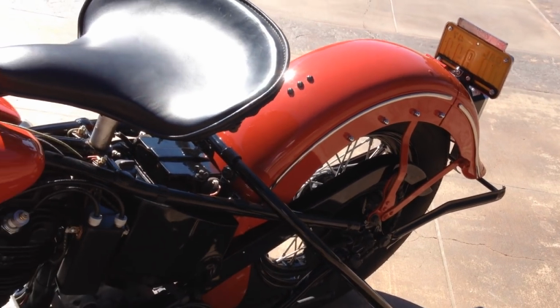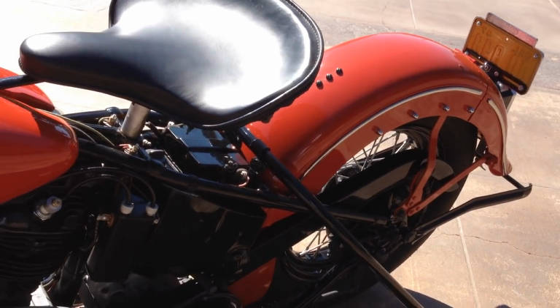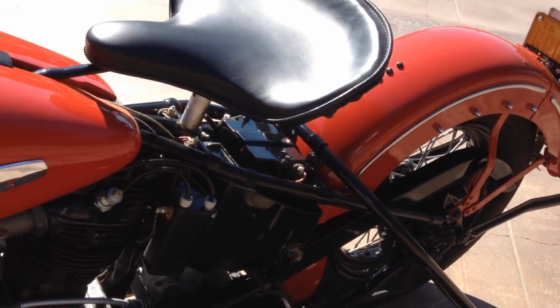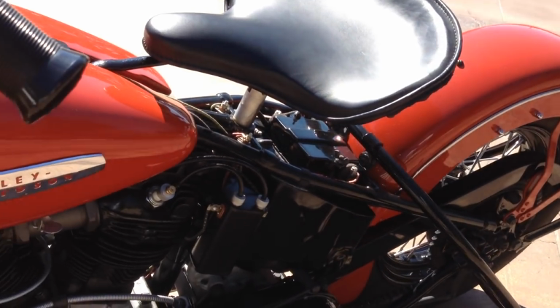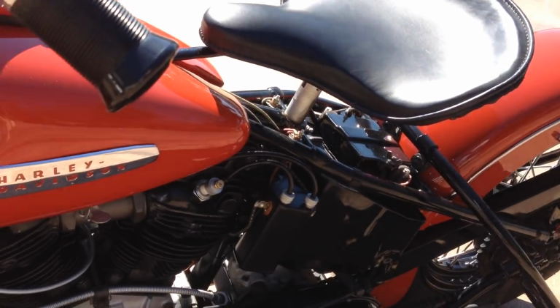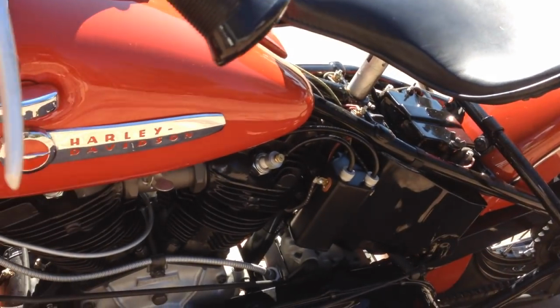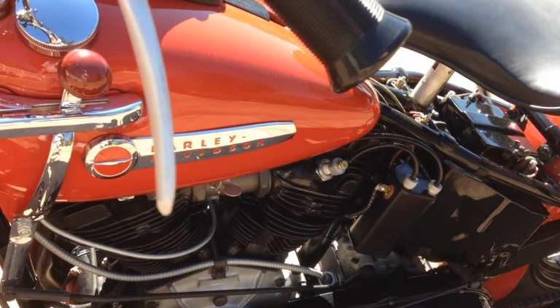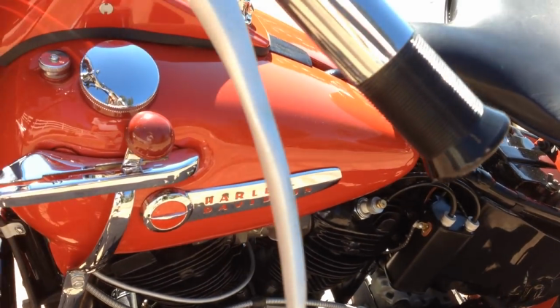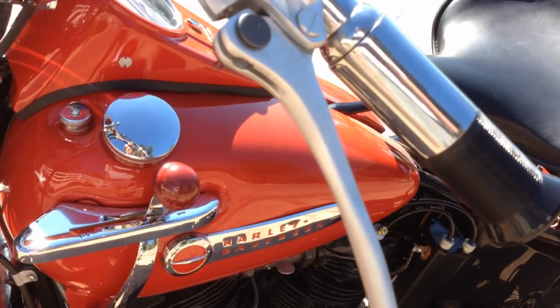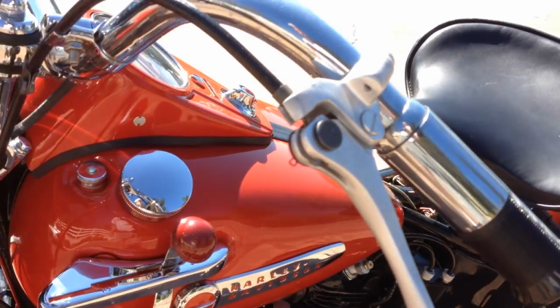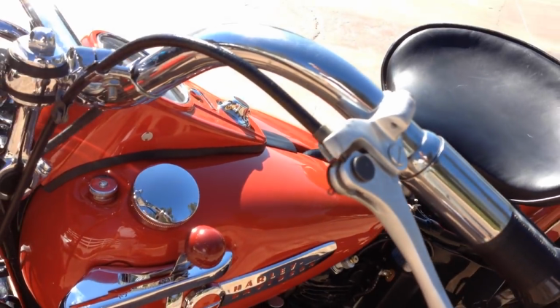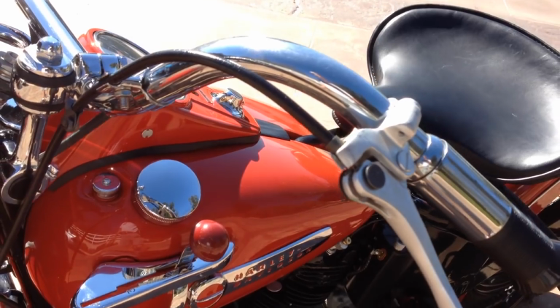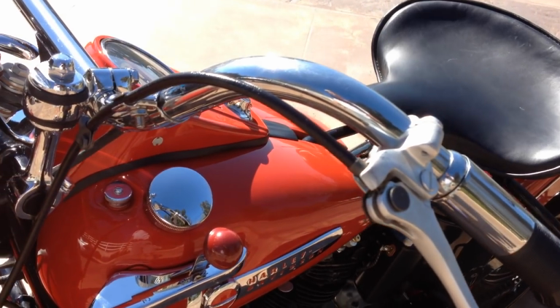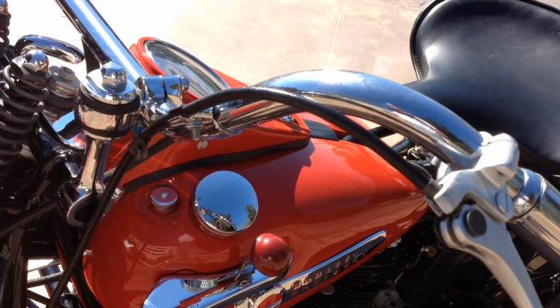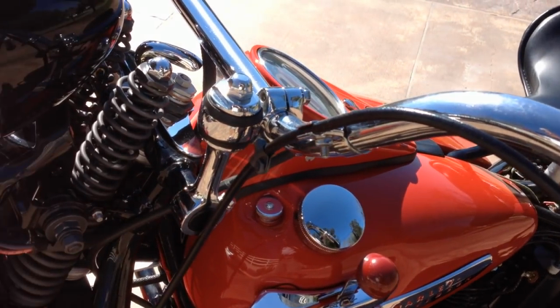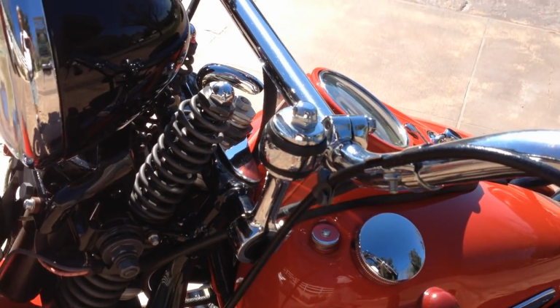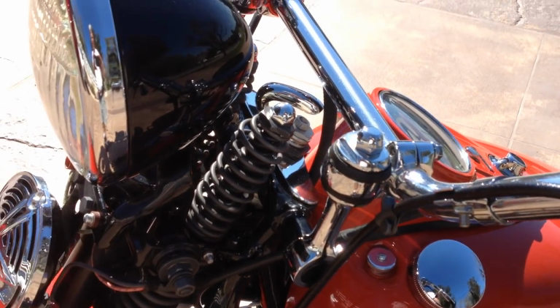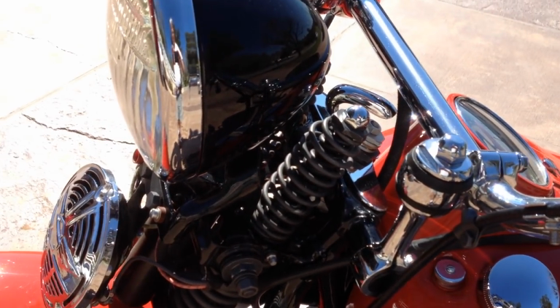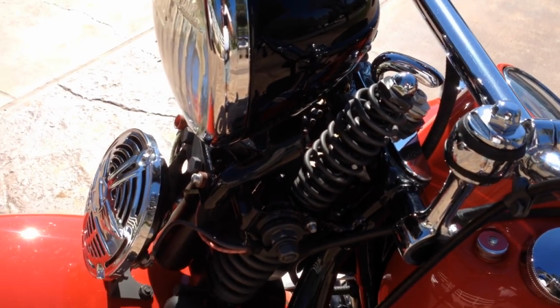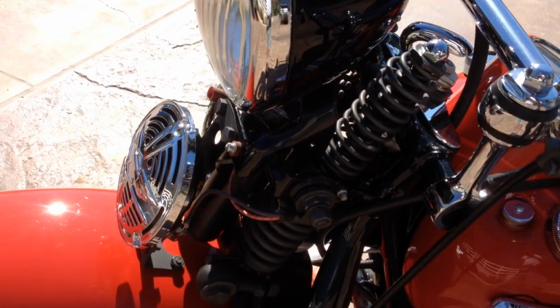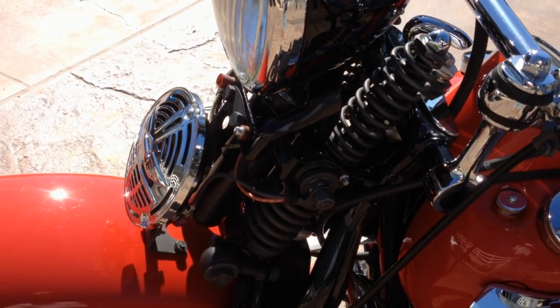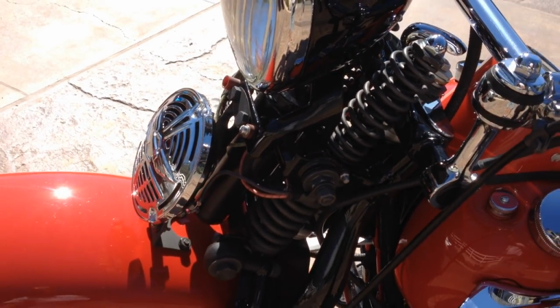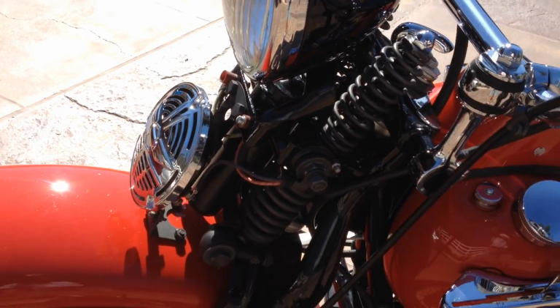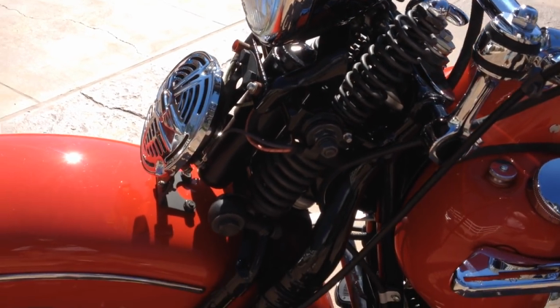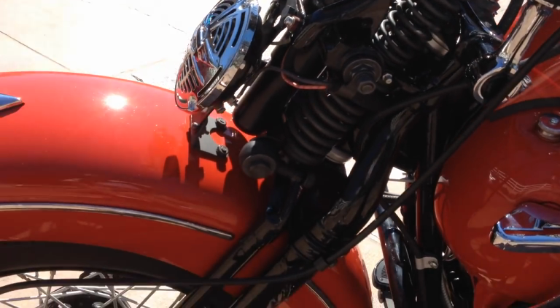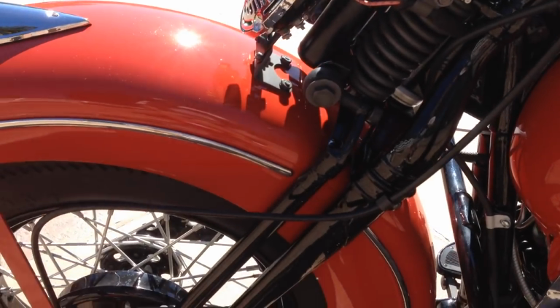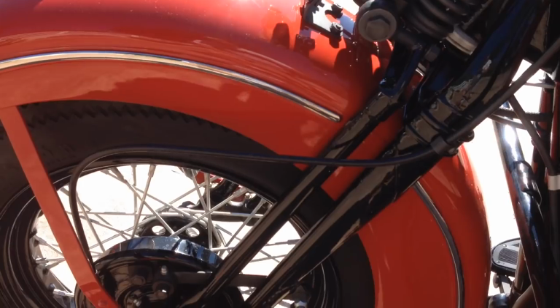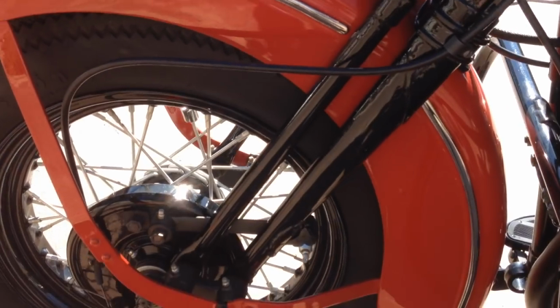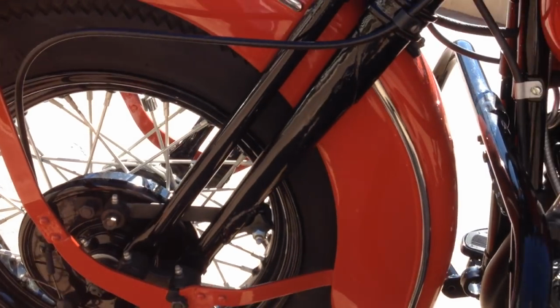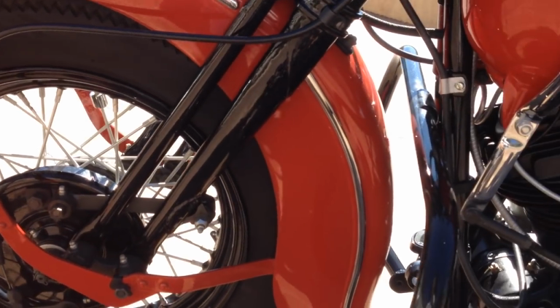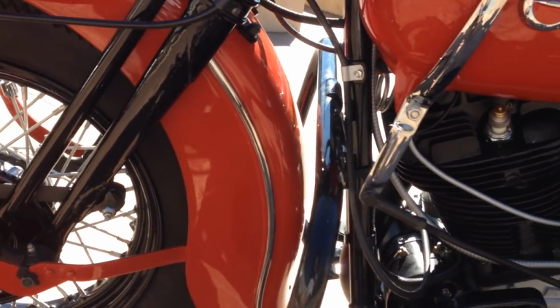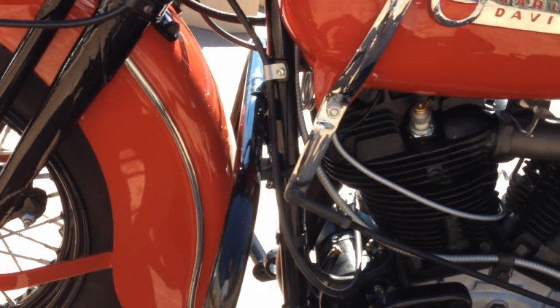chain guard, all the shifting components, horn — everything. It's beautiful.